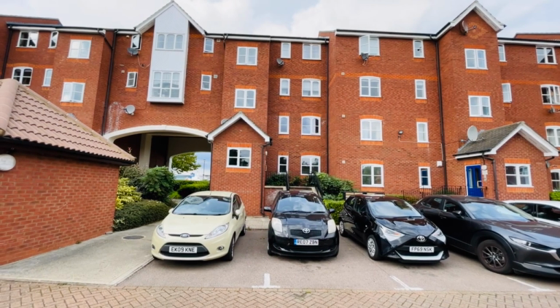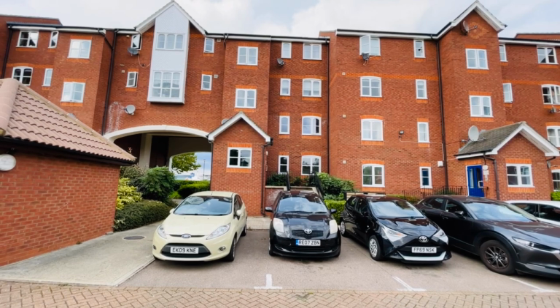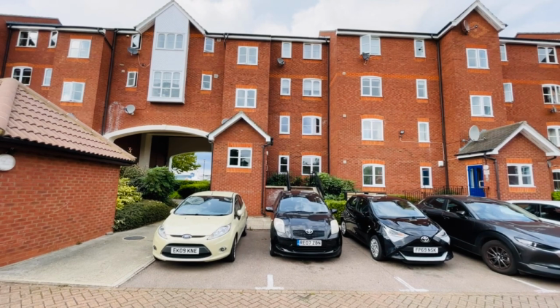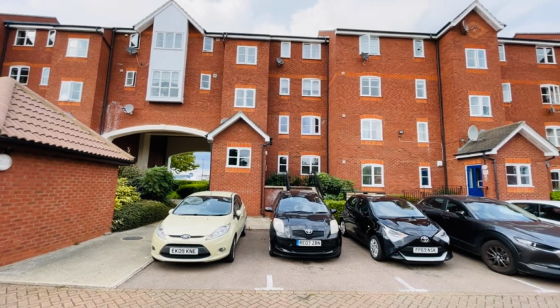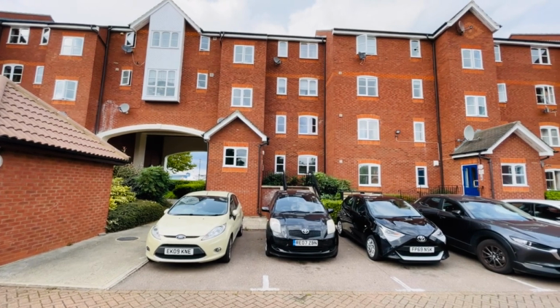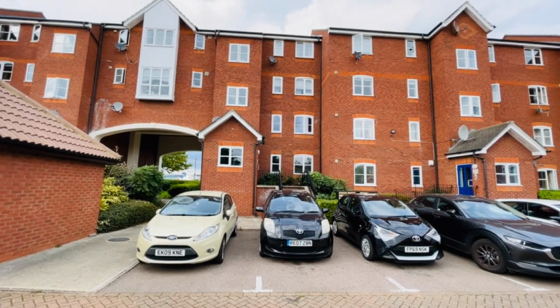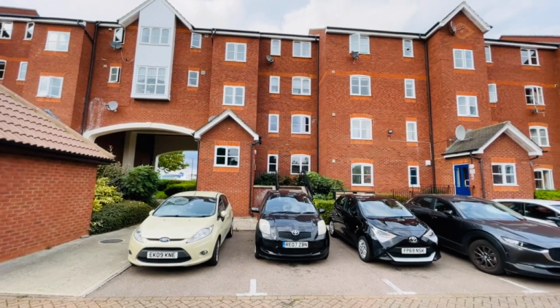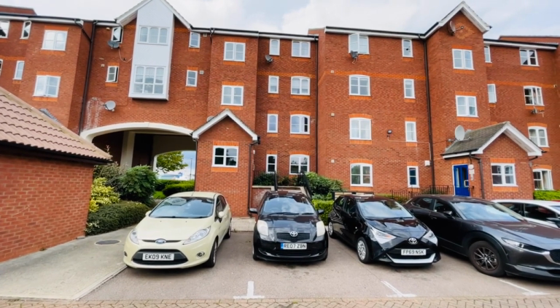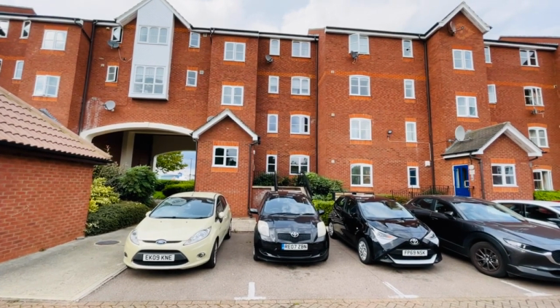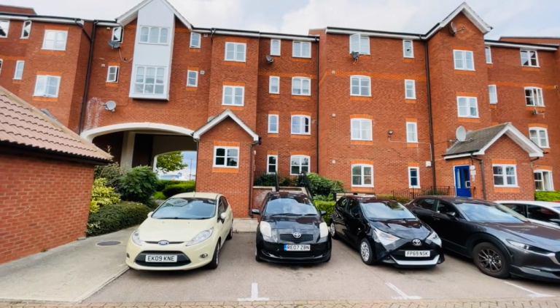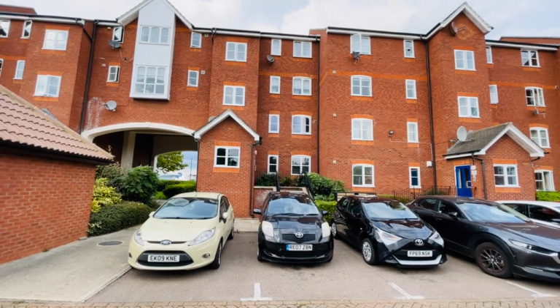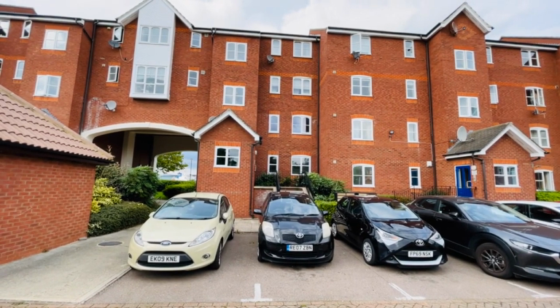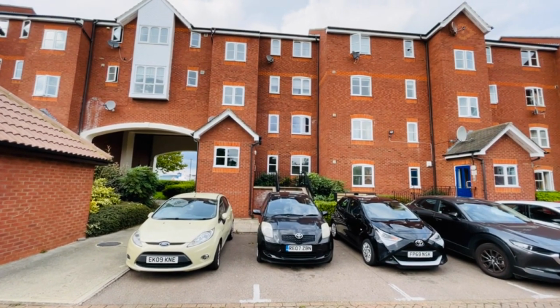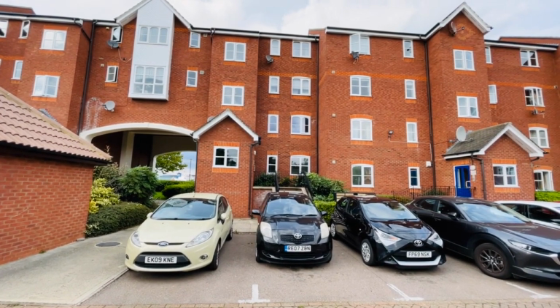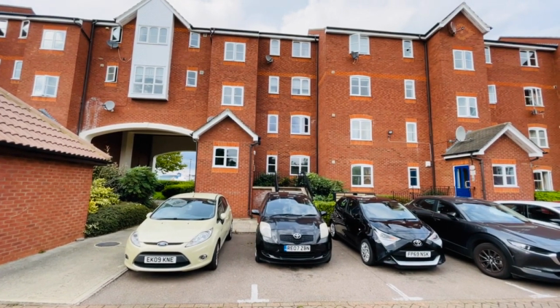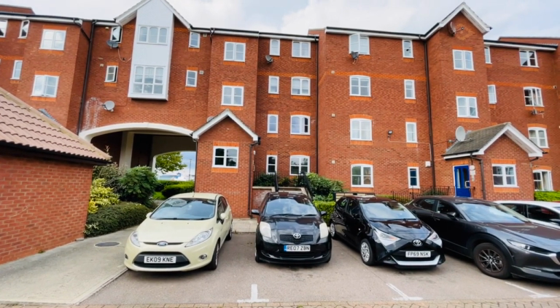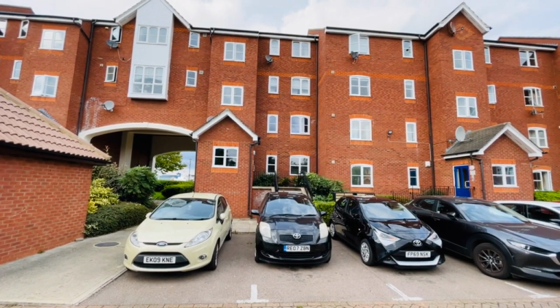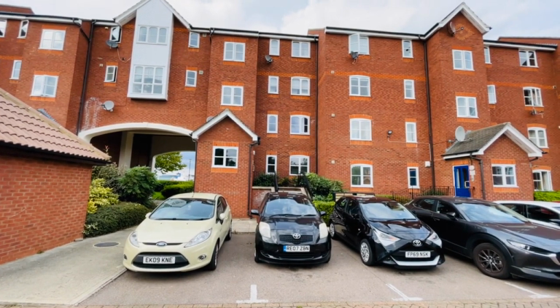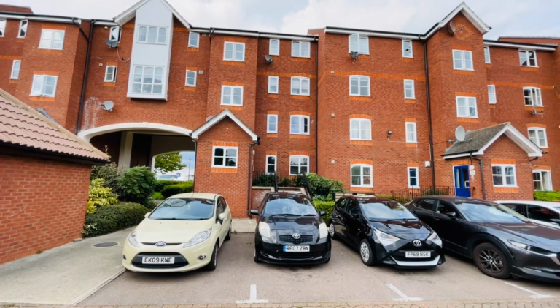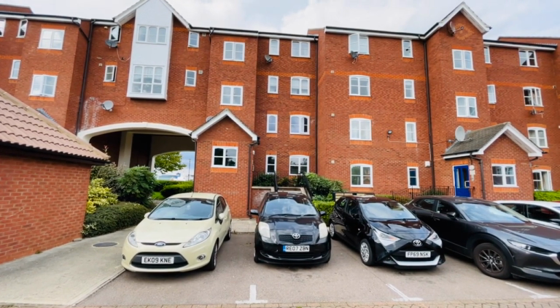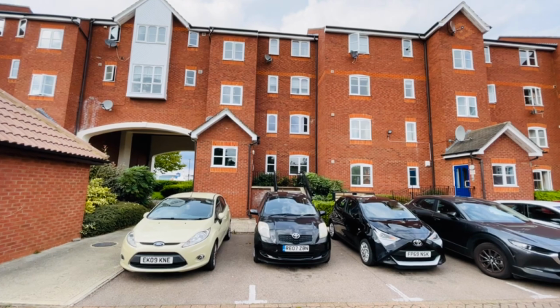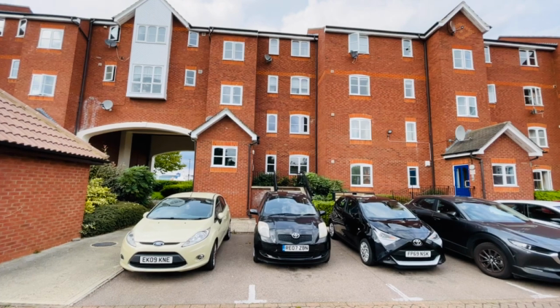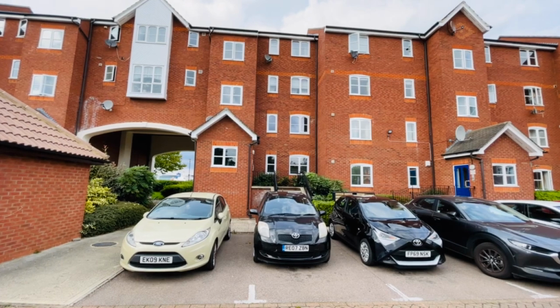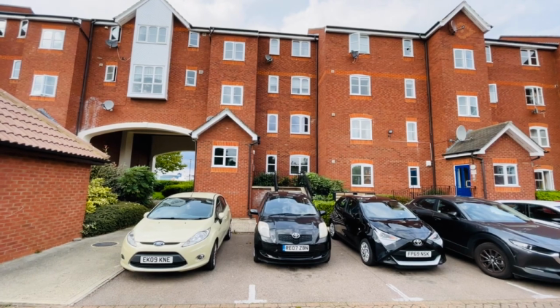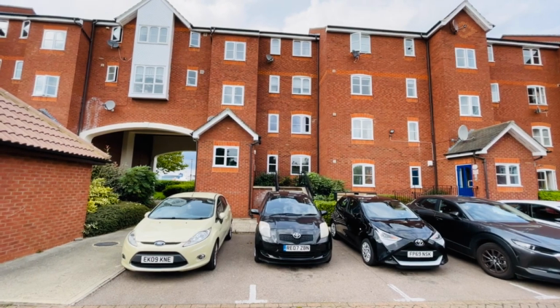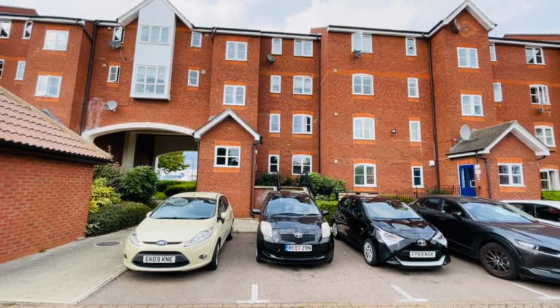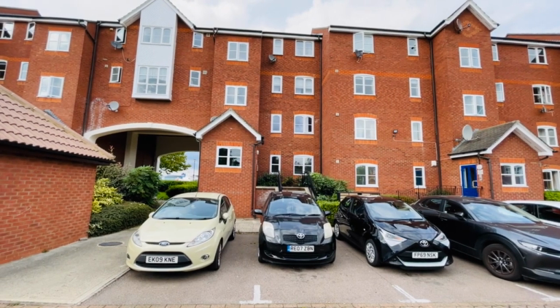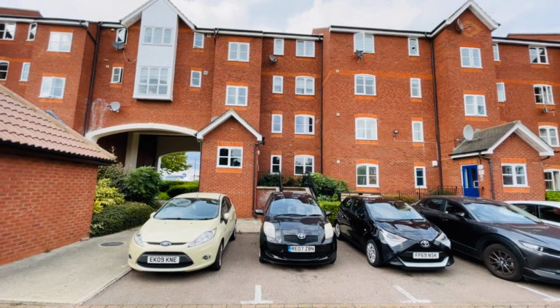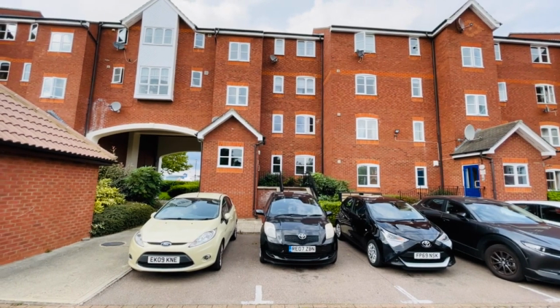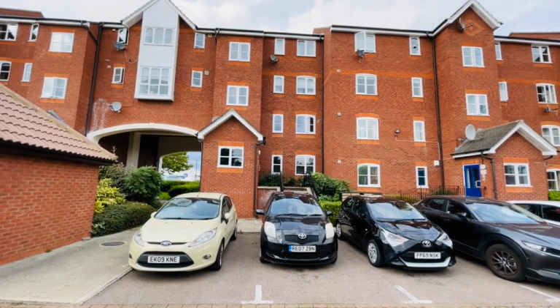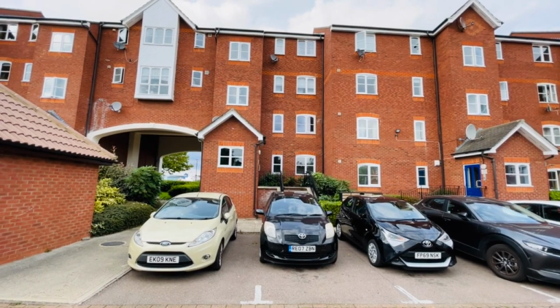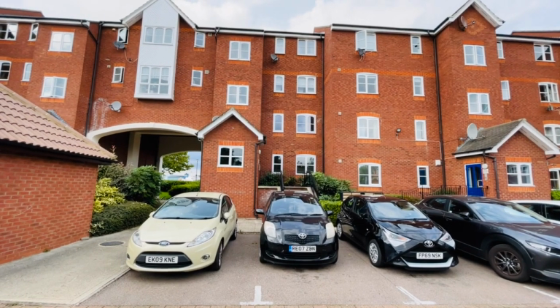Hello, it's Beaumont Gibbs Estate Agent. Today I've got this lovely one-bedroomed riverside apartment for rent in River Hope Mansions in Harlinger Street in Woolwich.